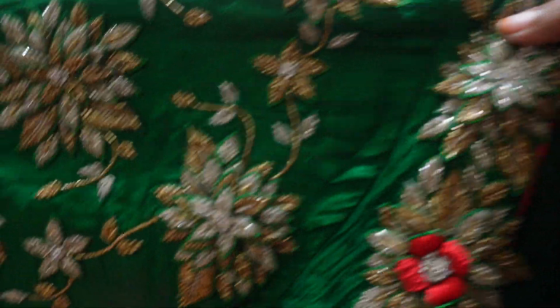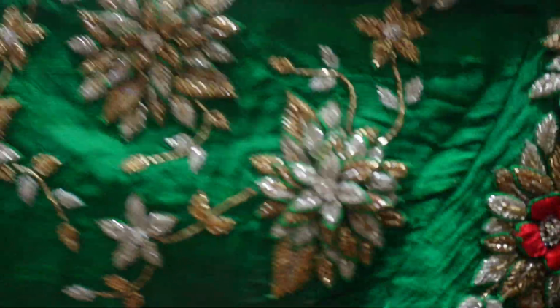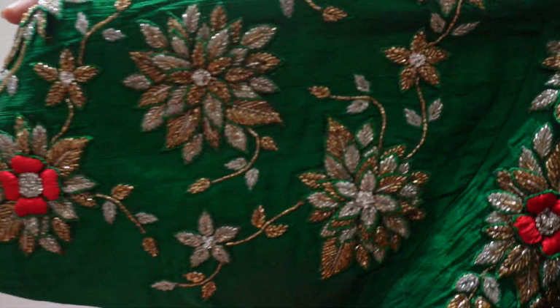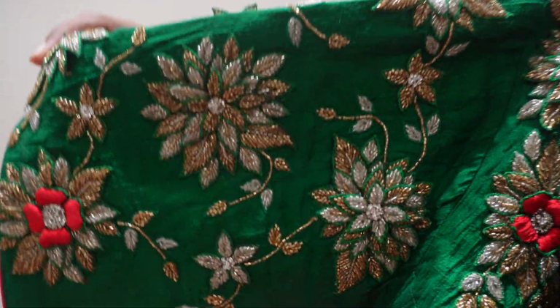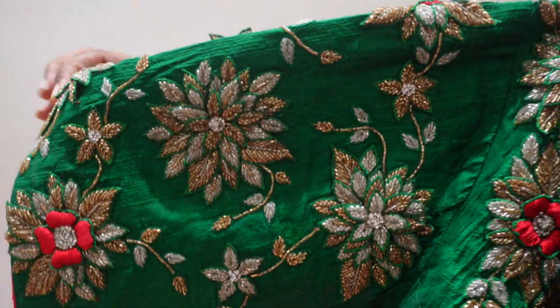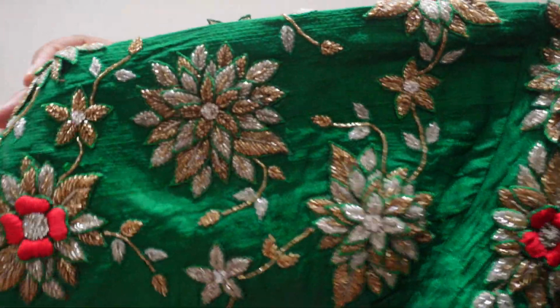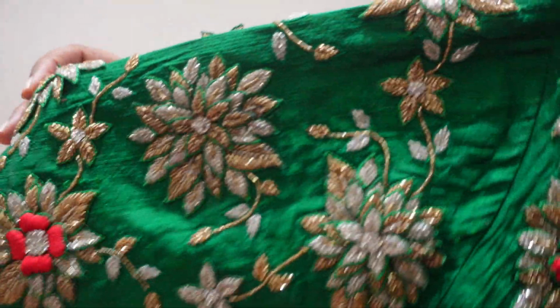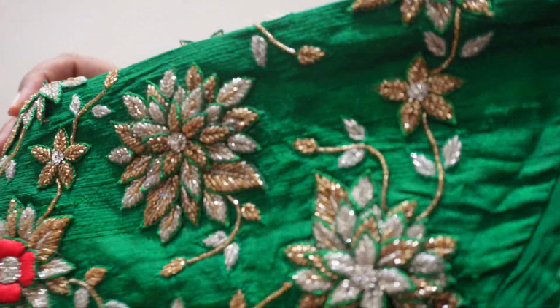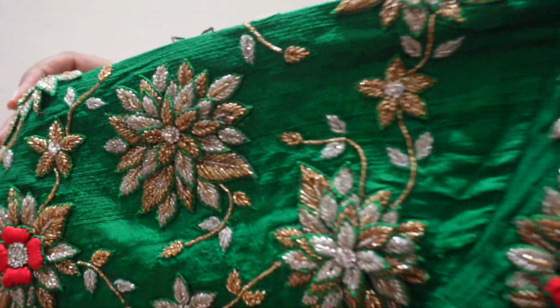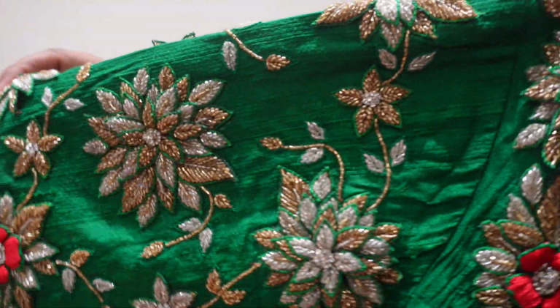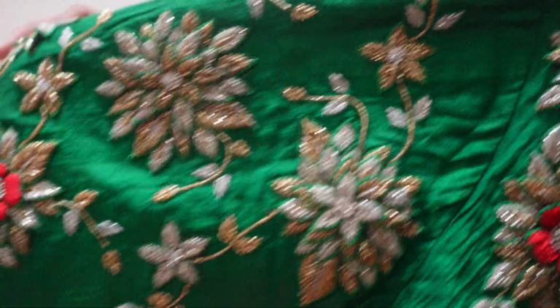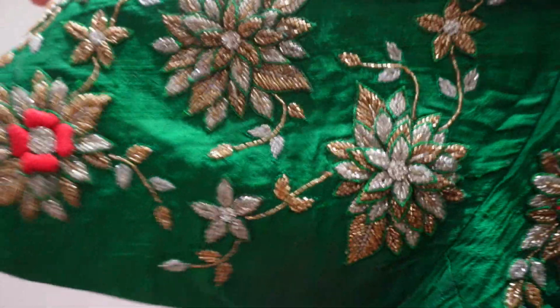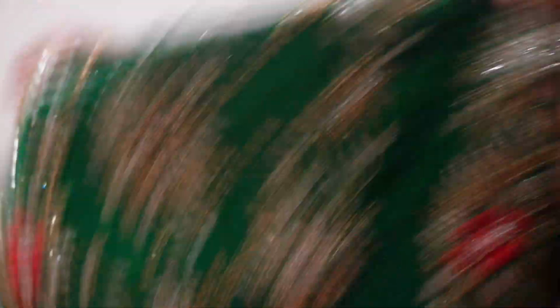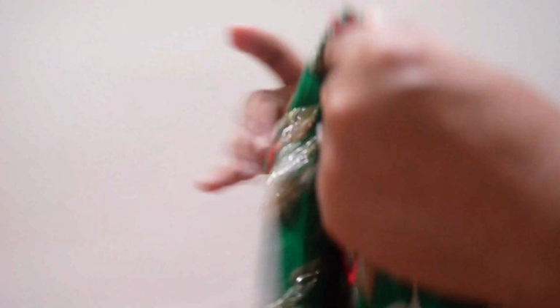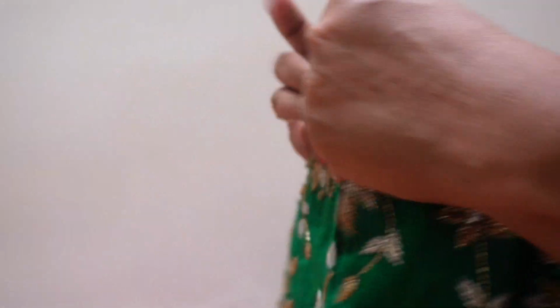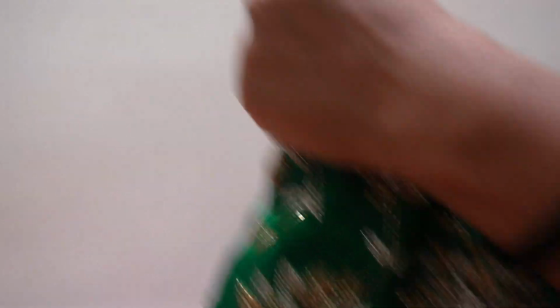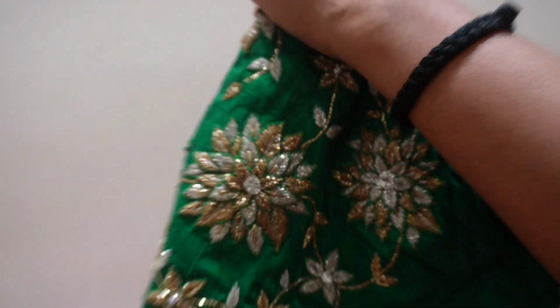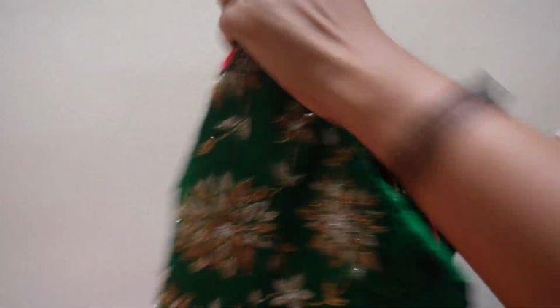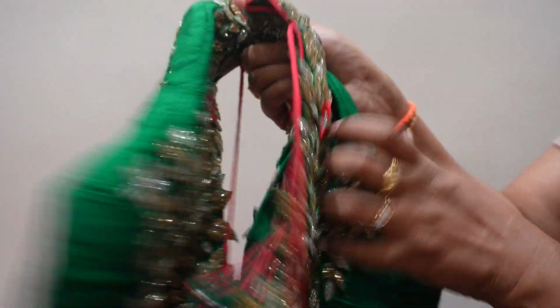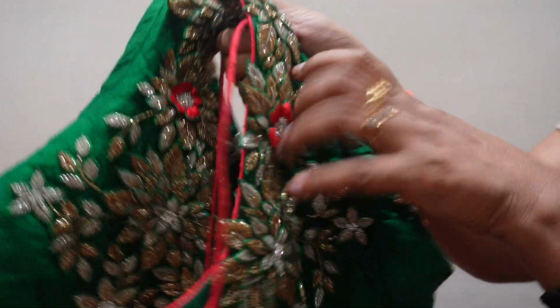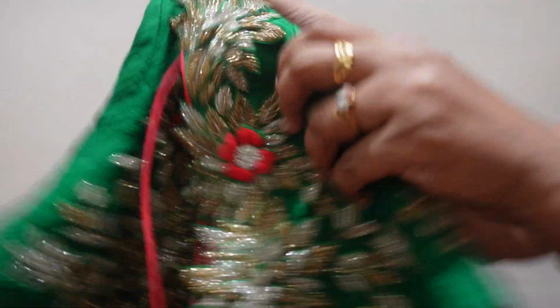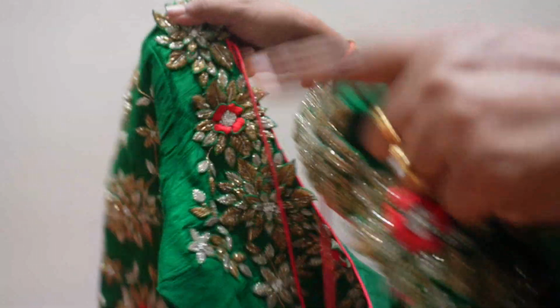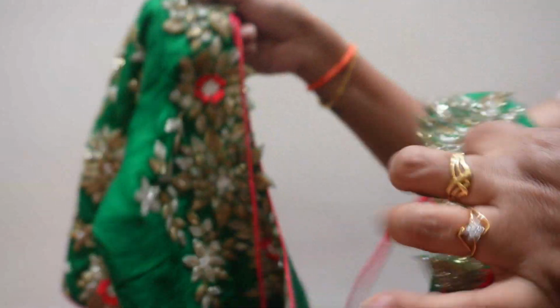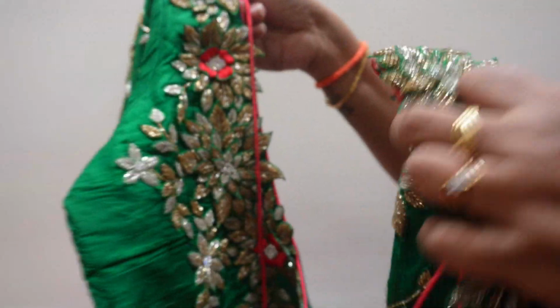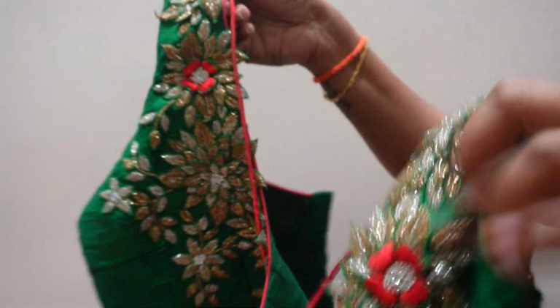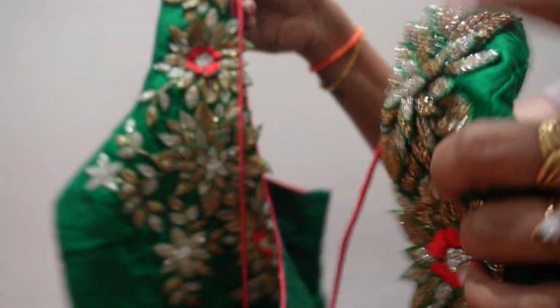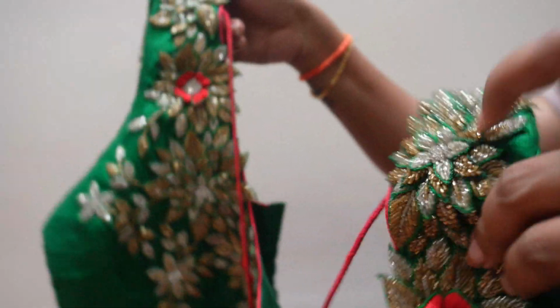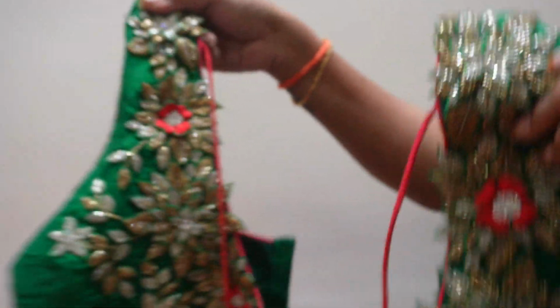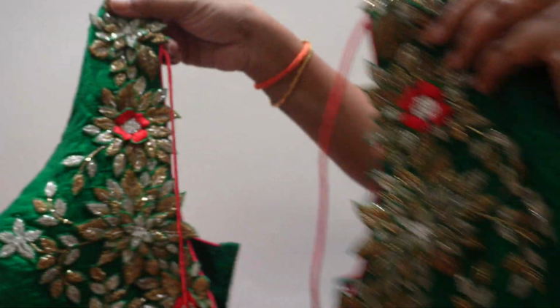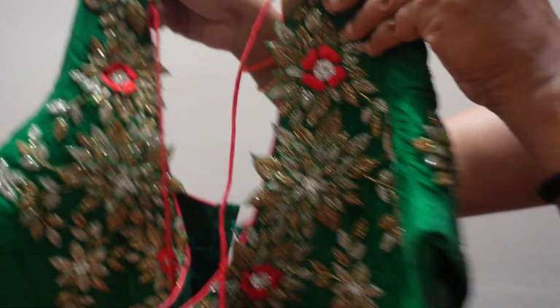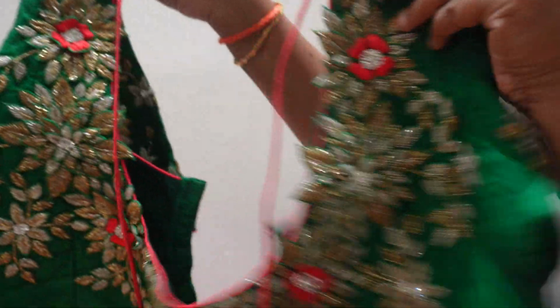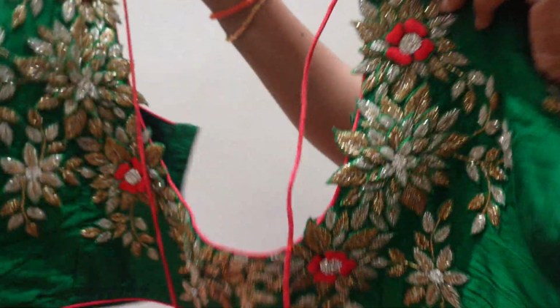It is a very heavy spot. There are many nice compliments. The blouse is very heavy.